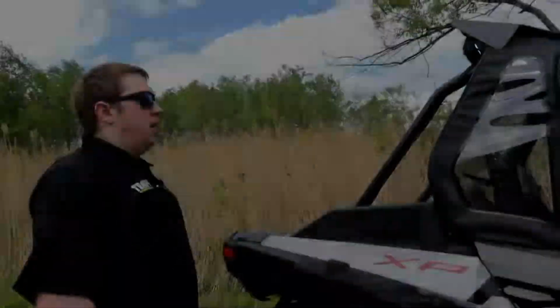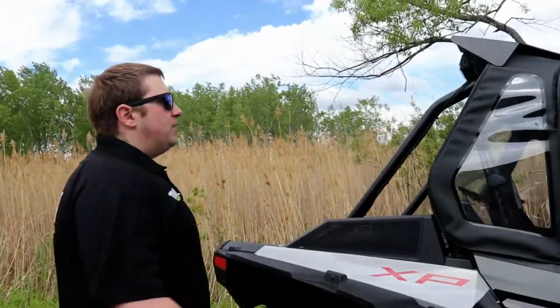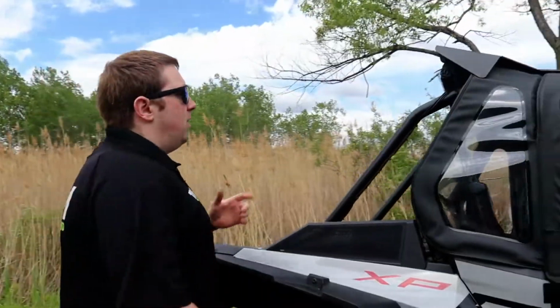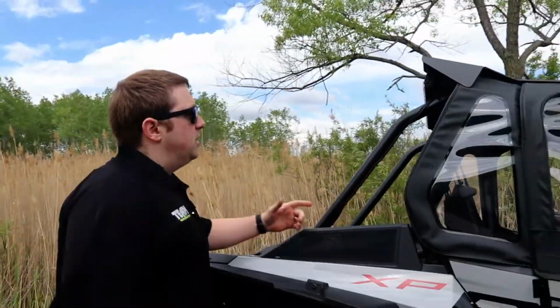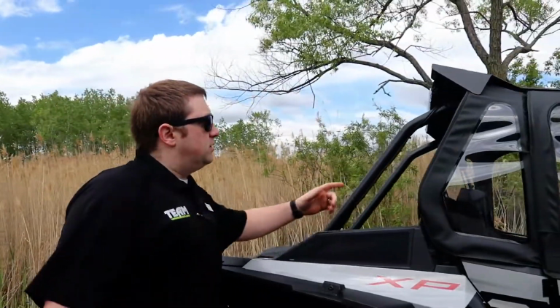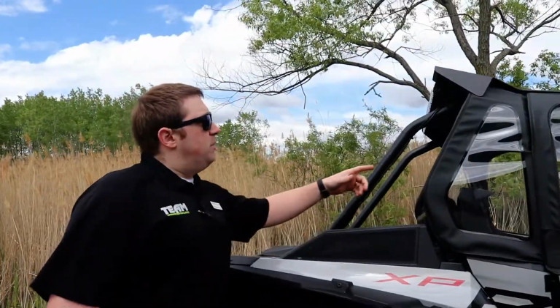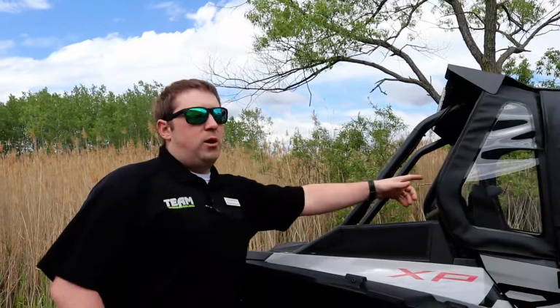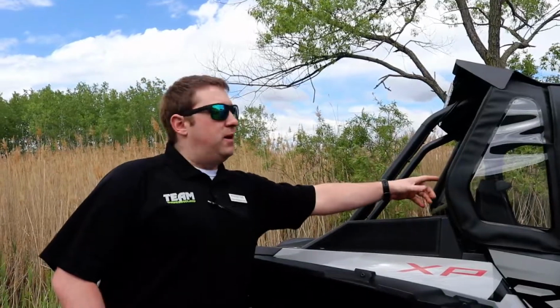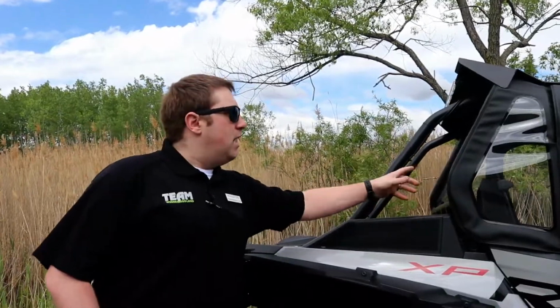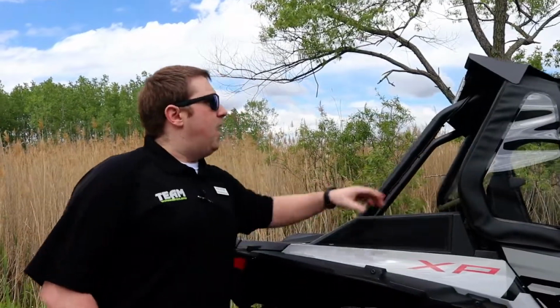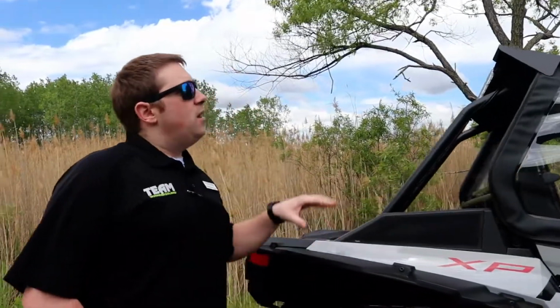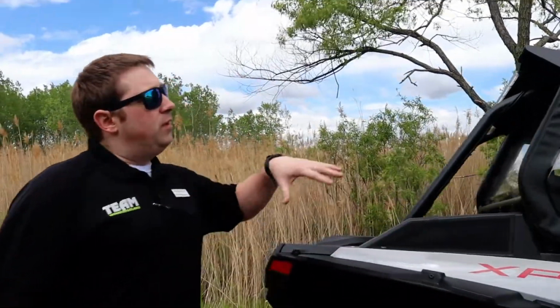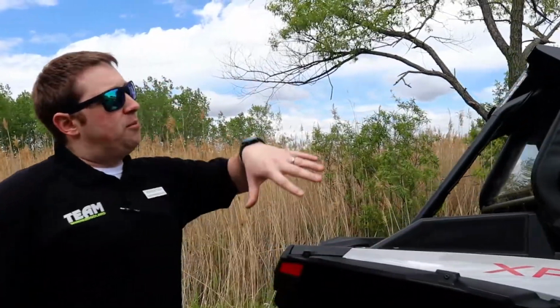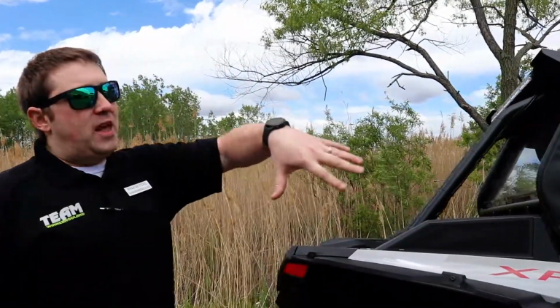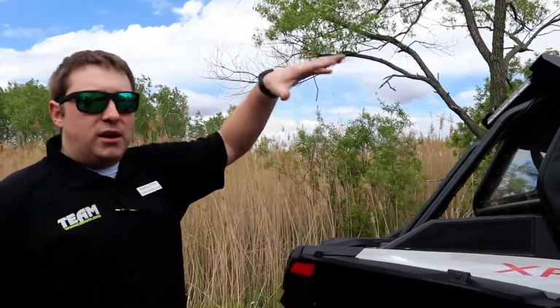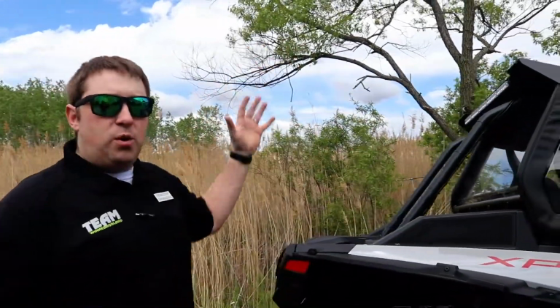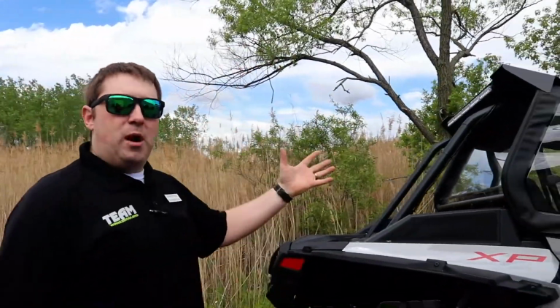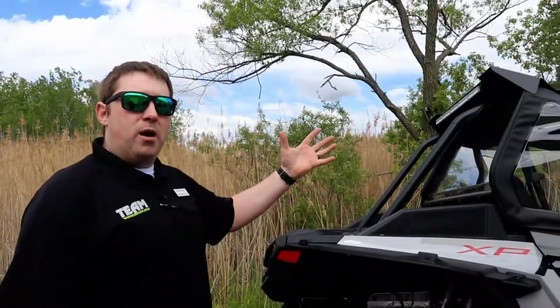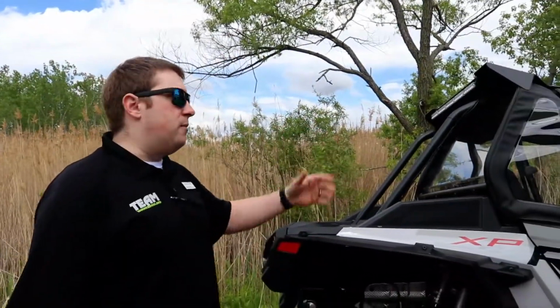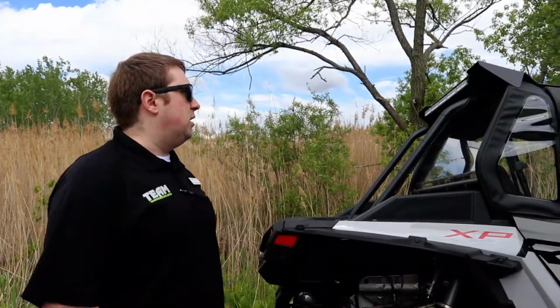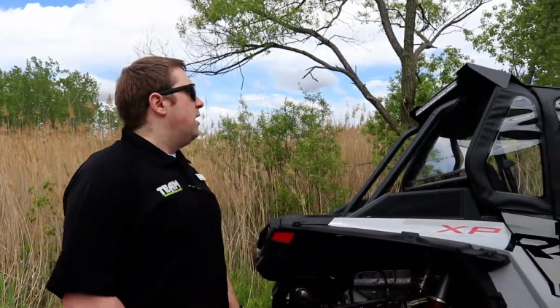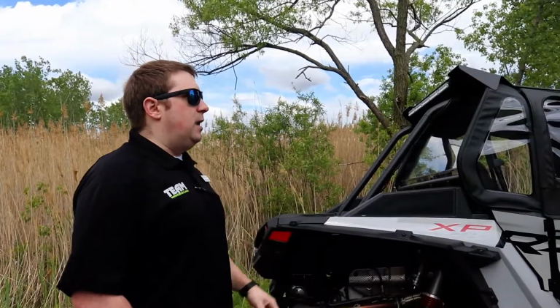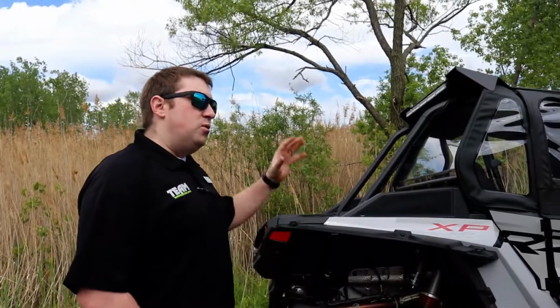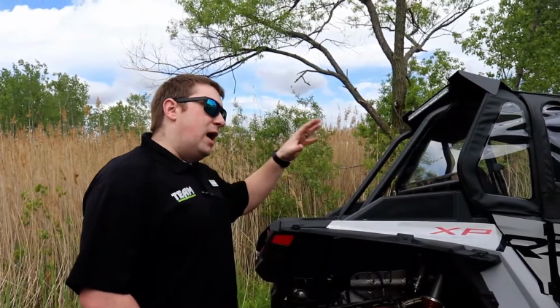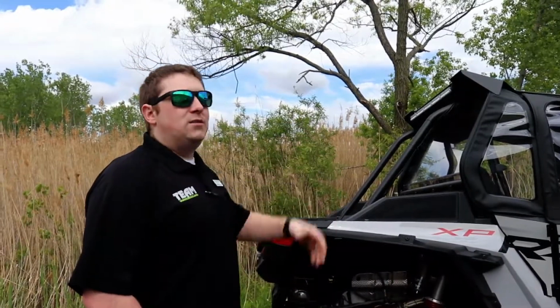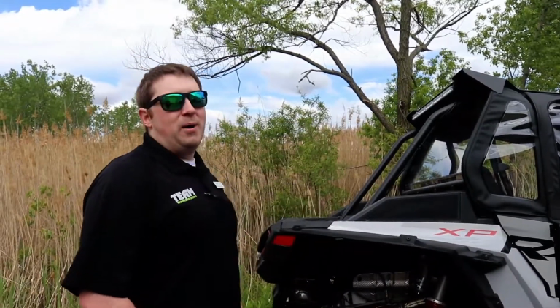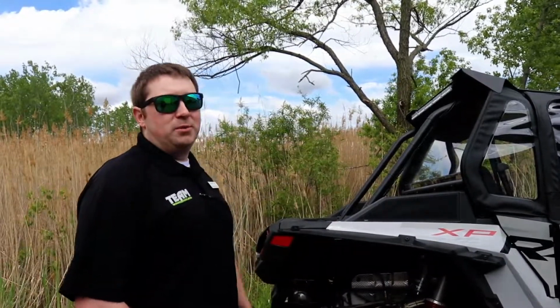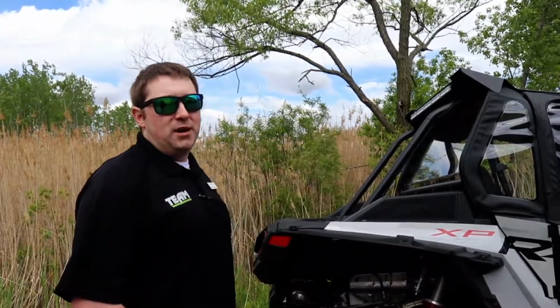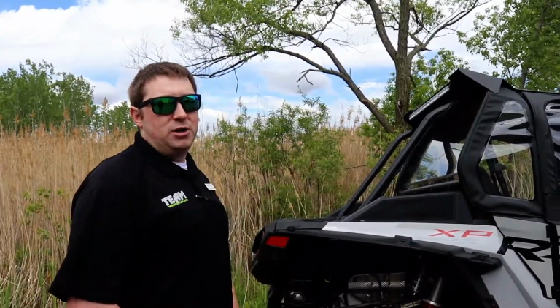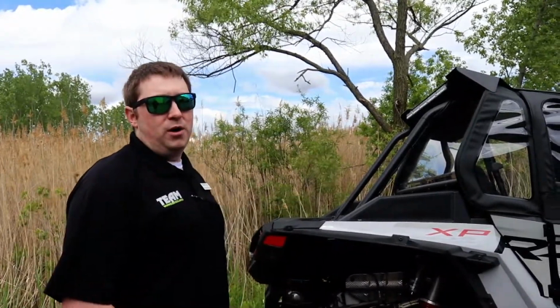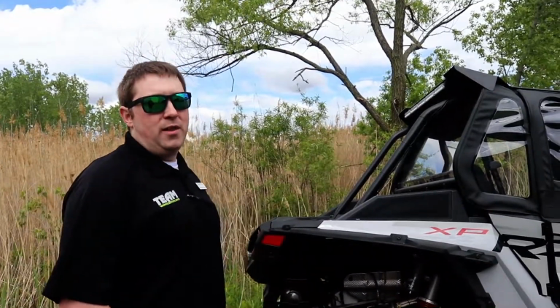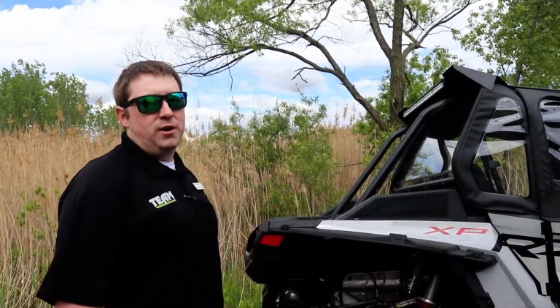The last of our essentials is going to be our rear panel in poly. It's really going to prevent that dust swirl from coming around on the machine and keep you as clean as possible inside your machine while you're out riding the trails.